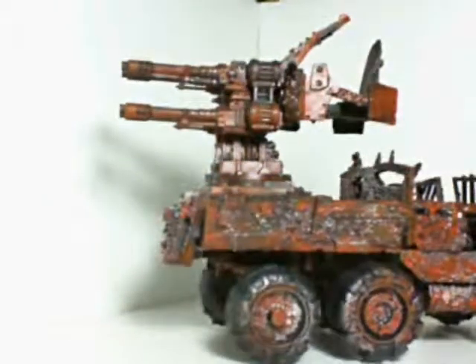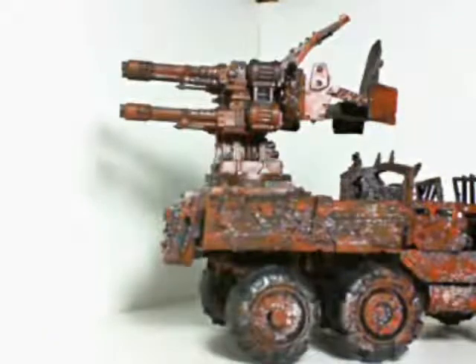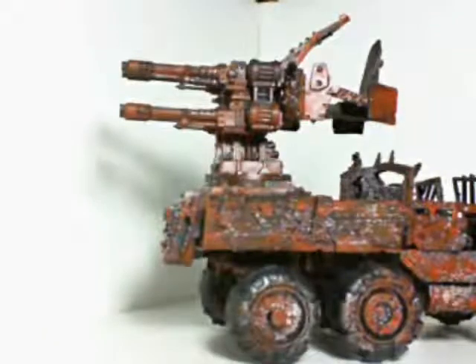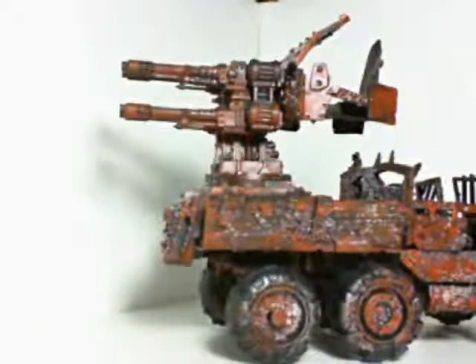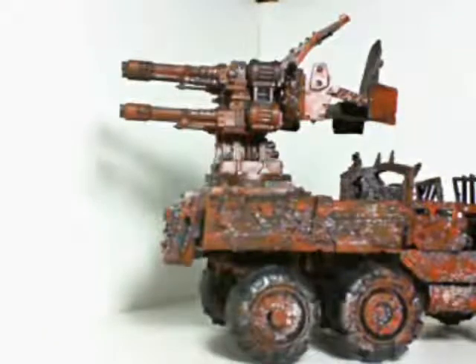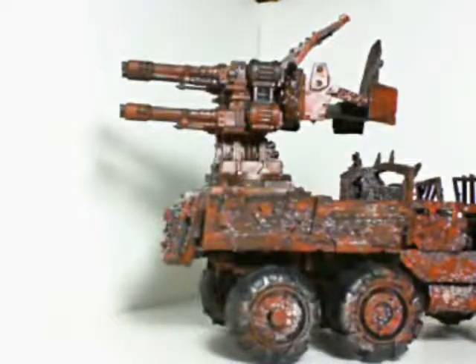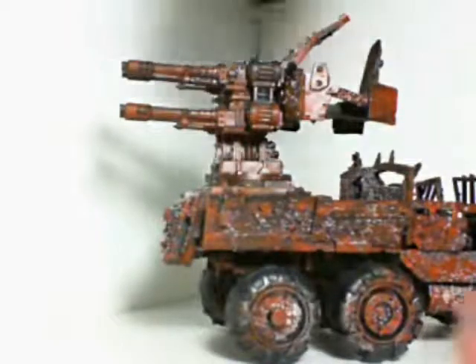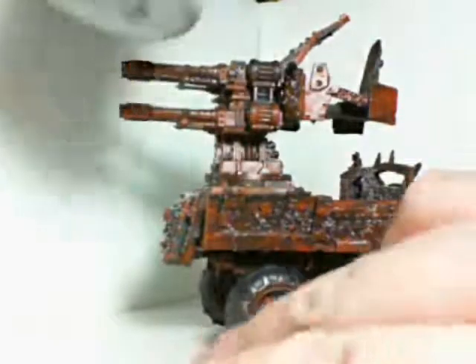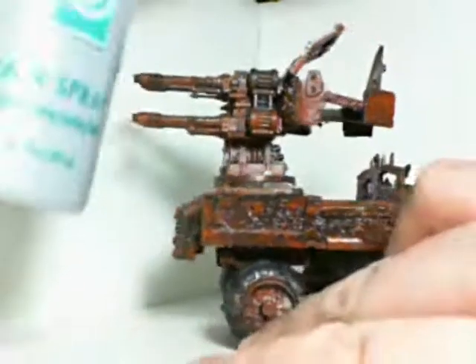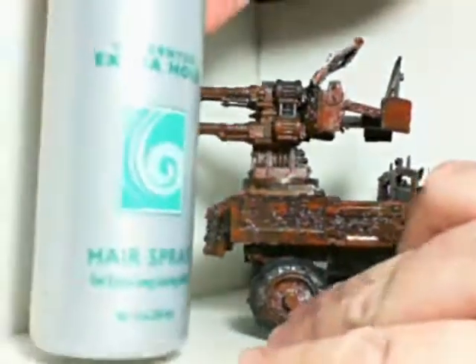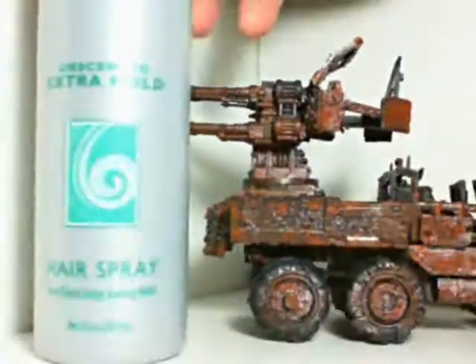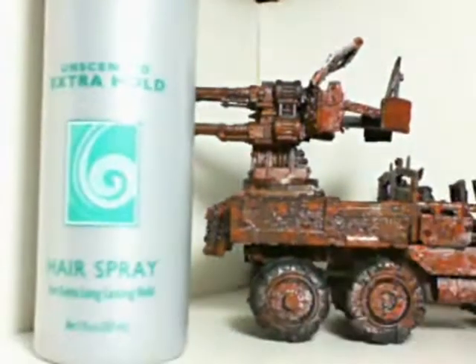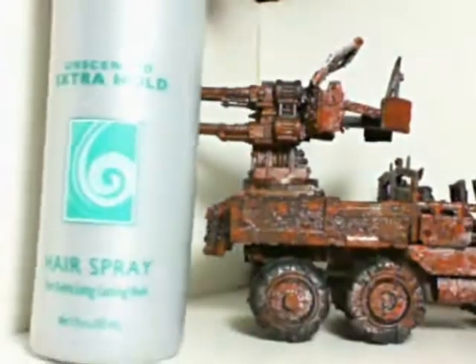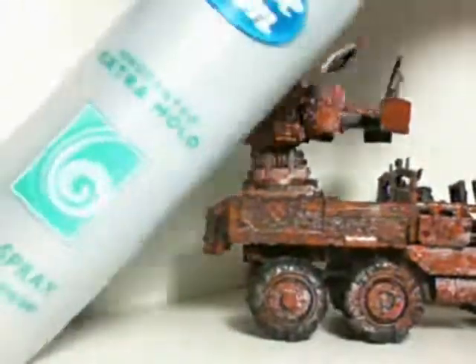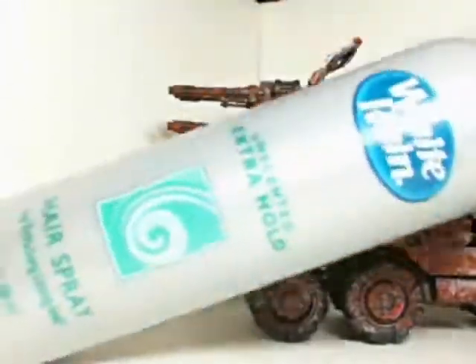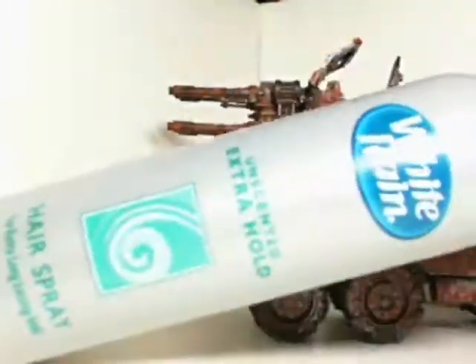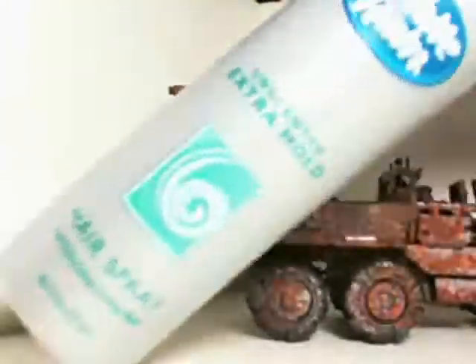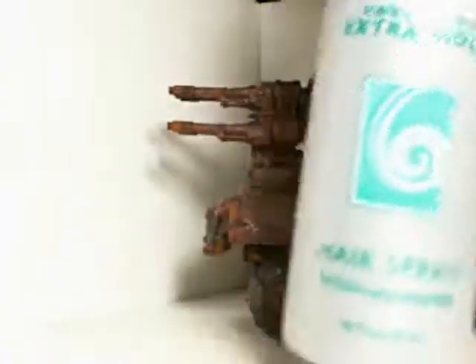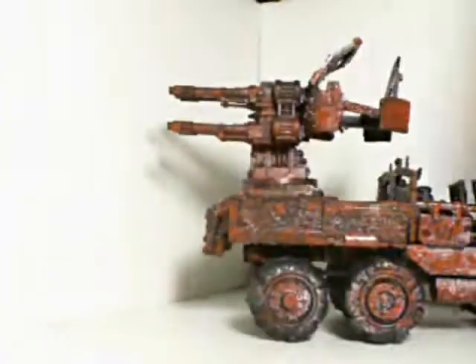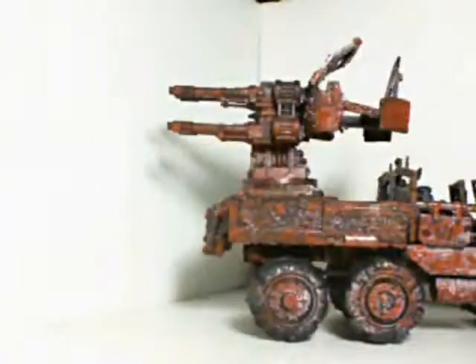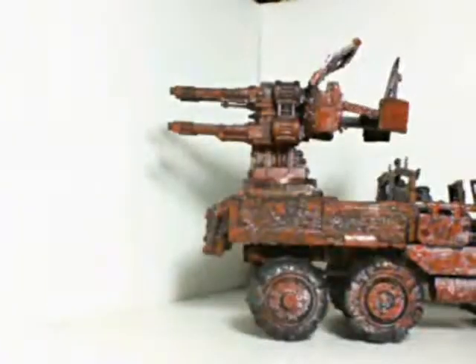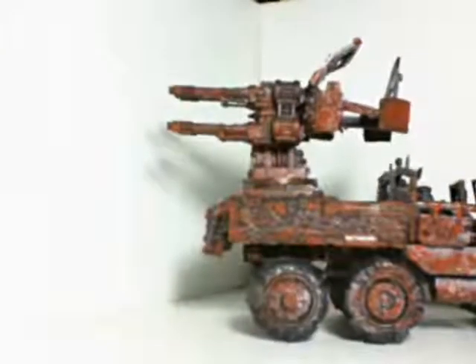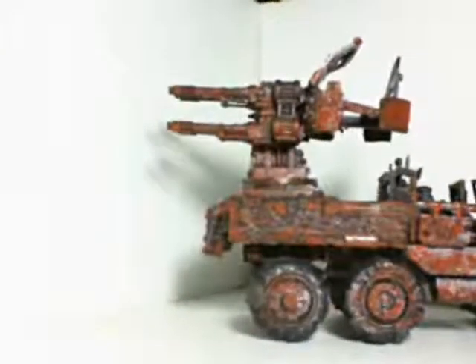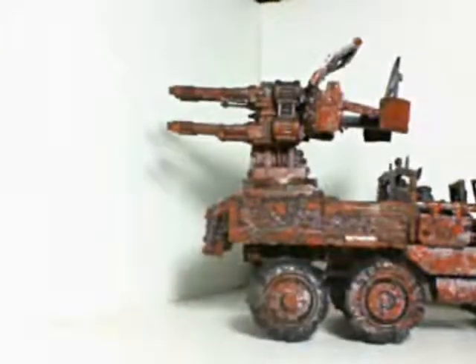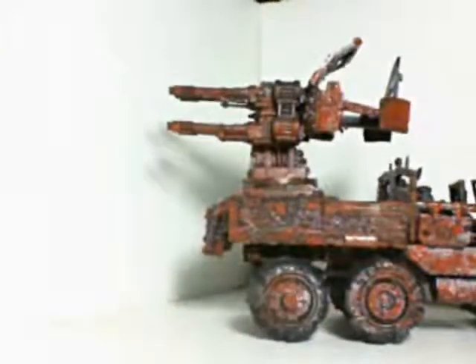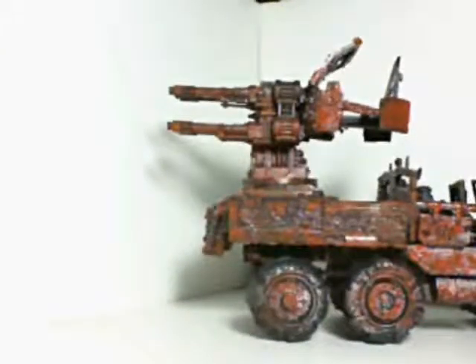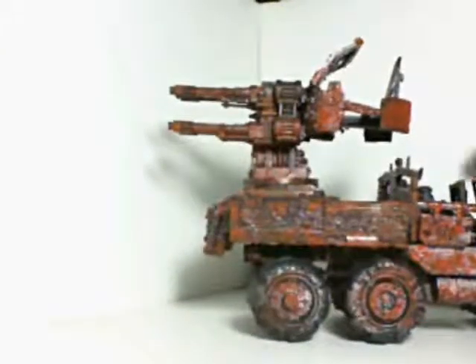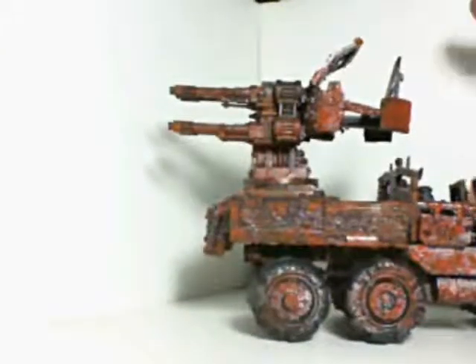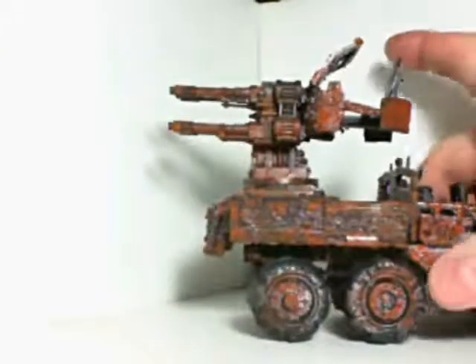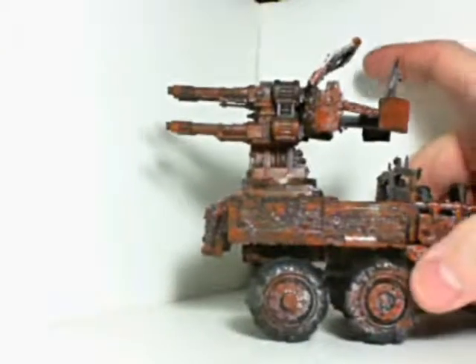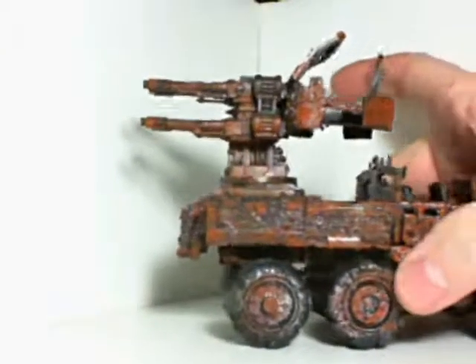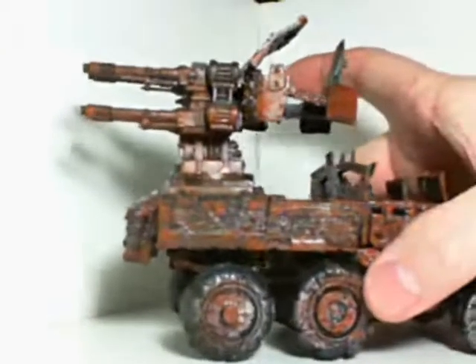The hairspray was just this stuff. I got this at the dollar store, so this entire bottle was a dollar and should be a lifetime supply for models.